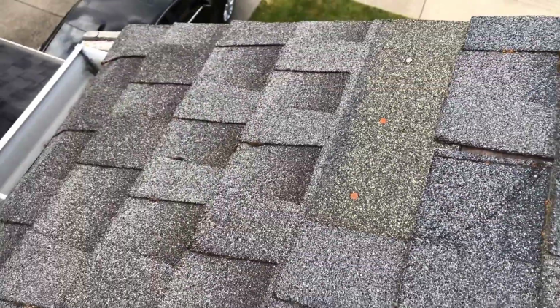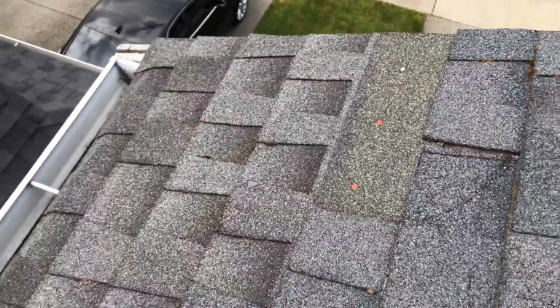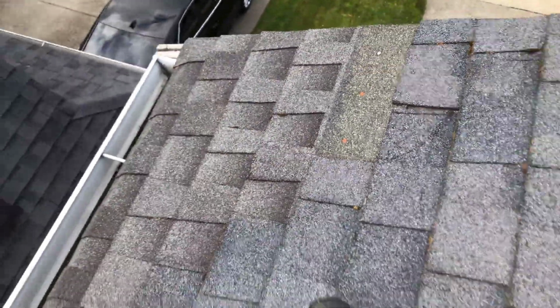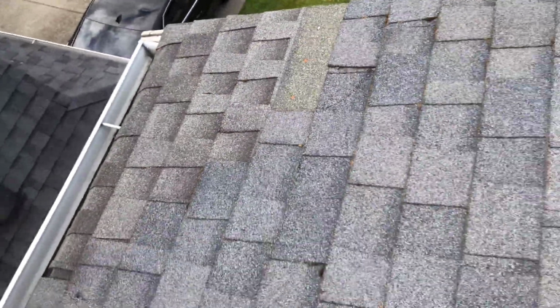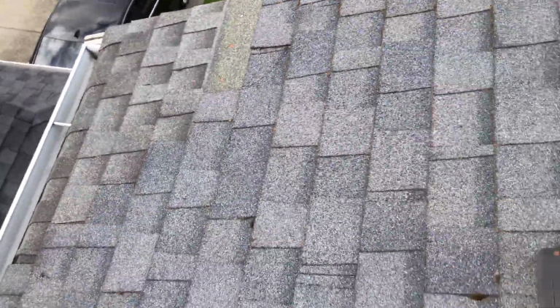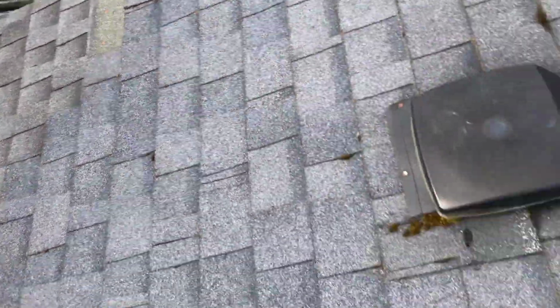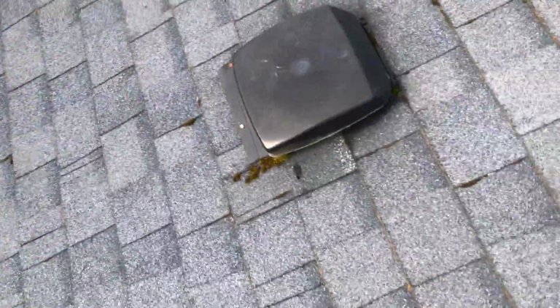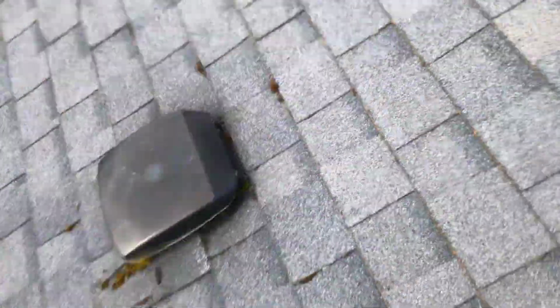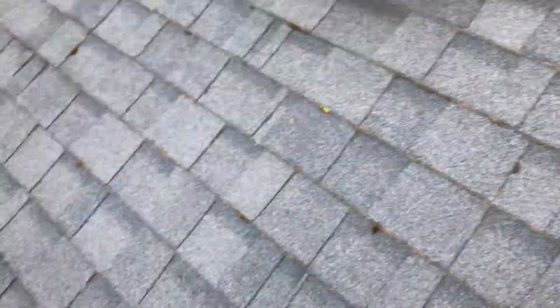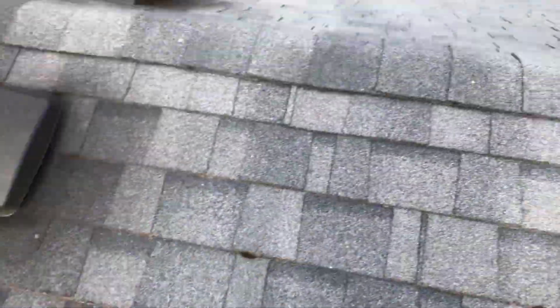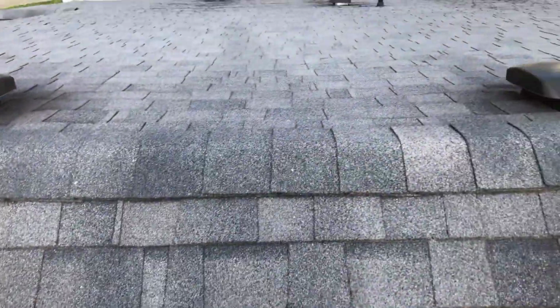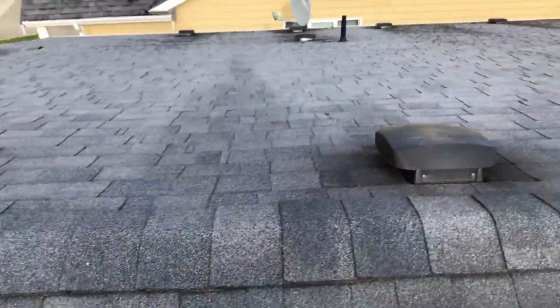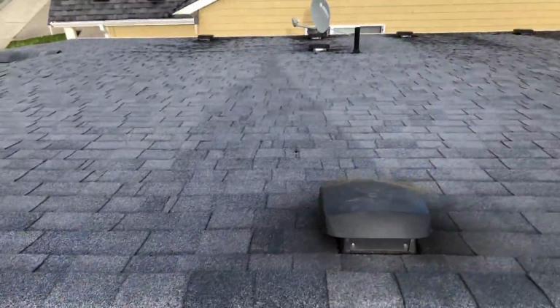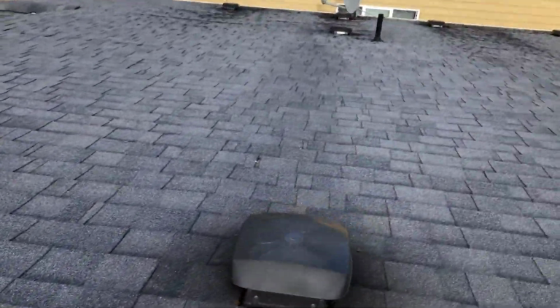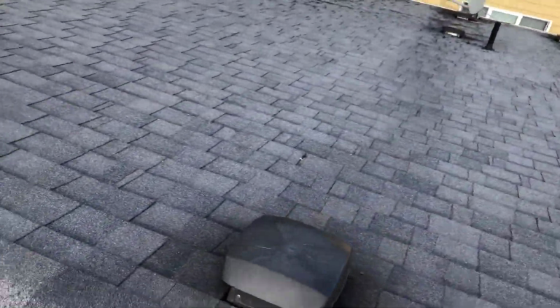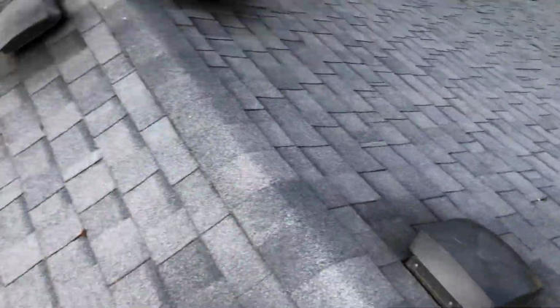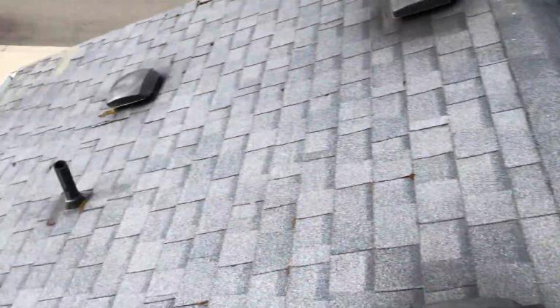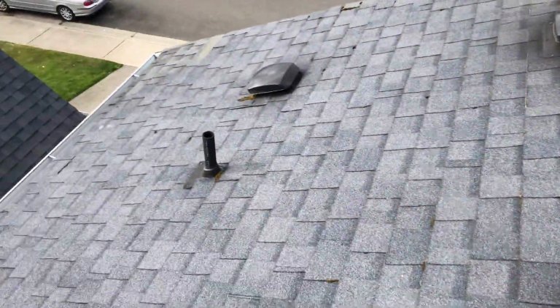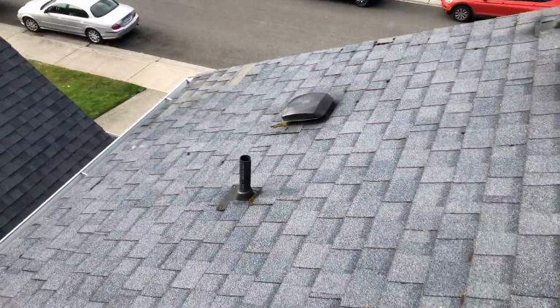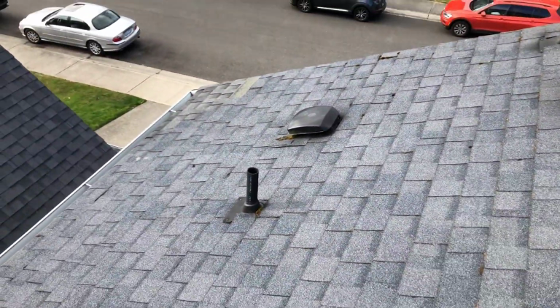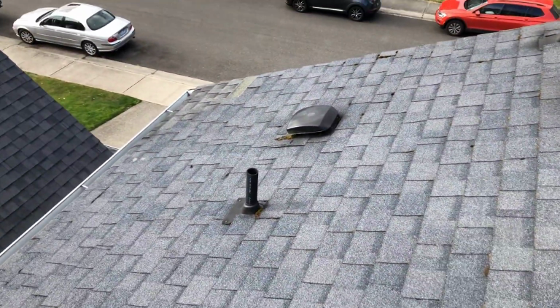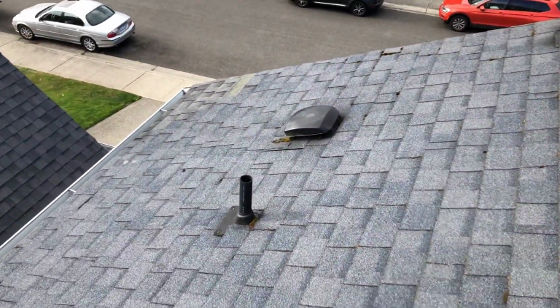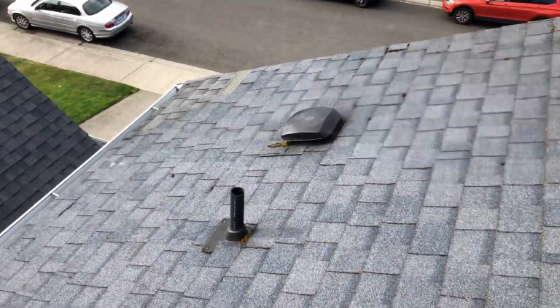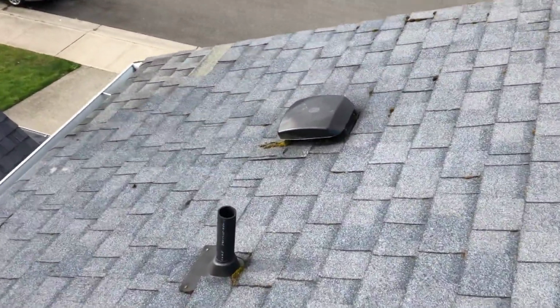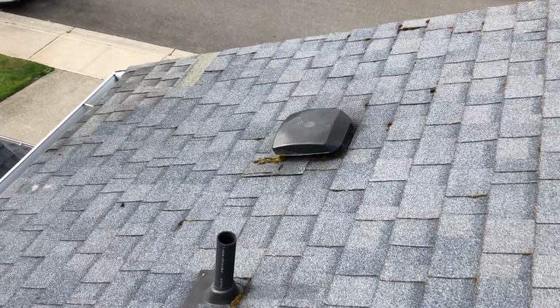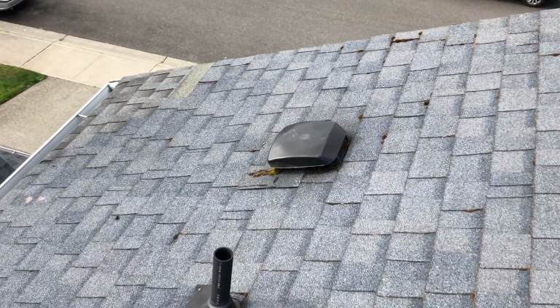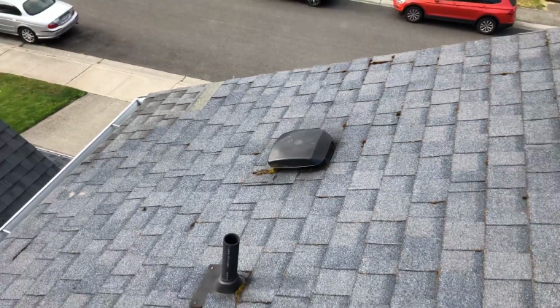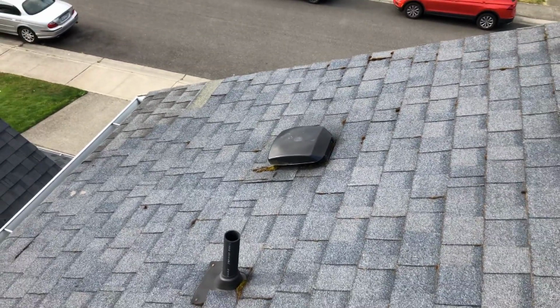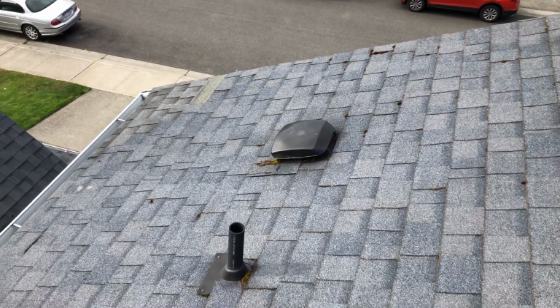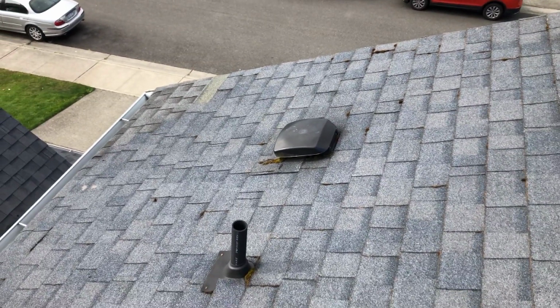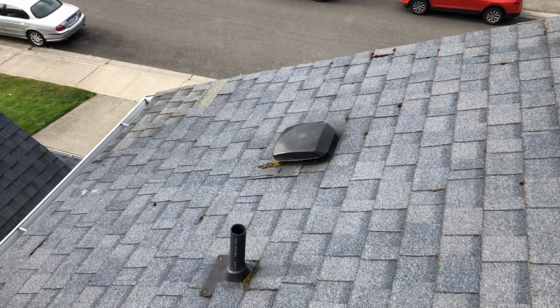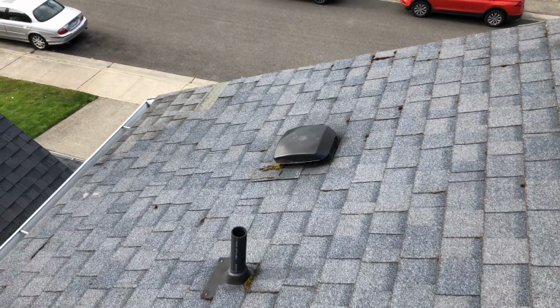The roof is very important when it comes to the home — it protects the whole house from the weather — so just a good idea as to why to get a home inspection, so things like that get caught. Thank you for watching.